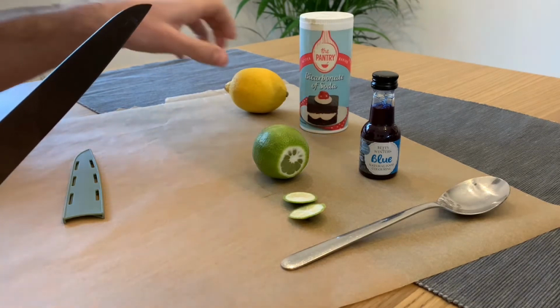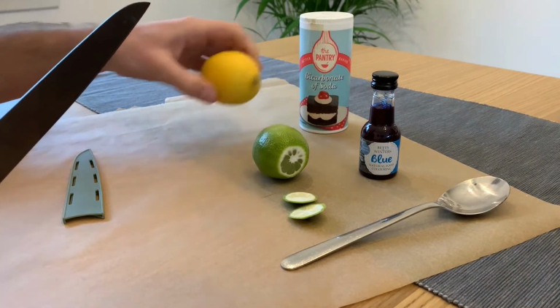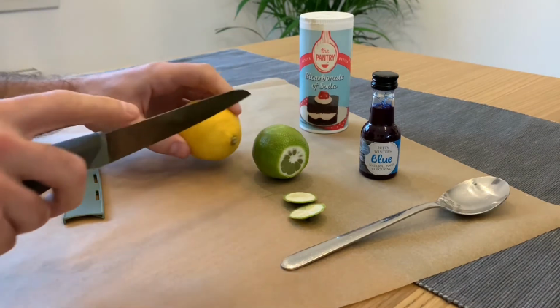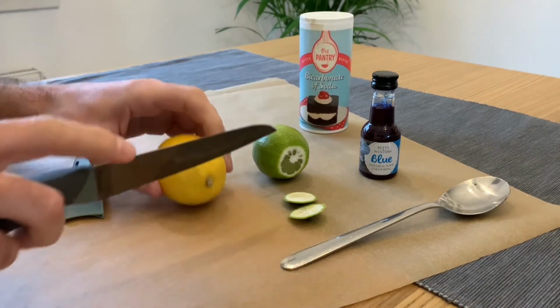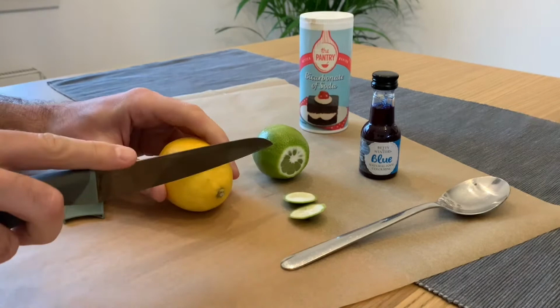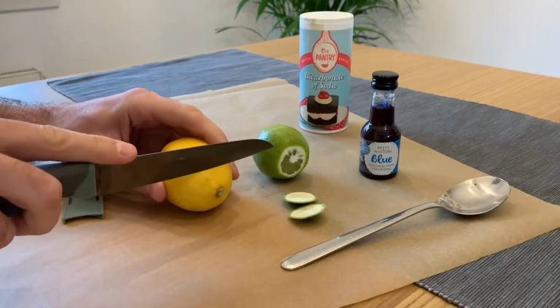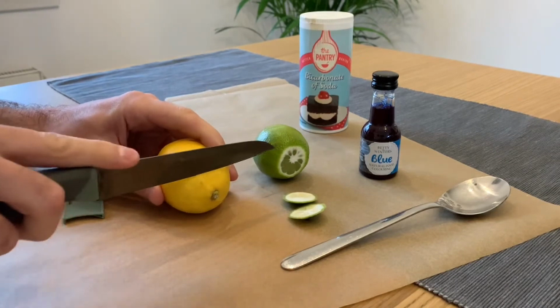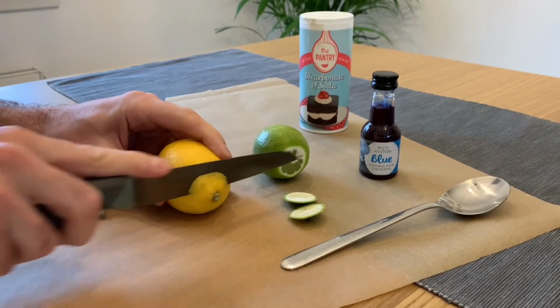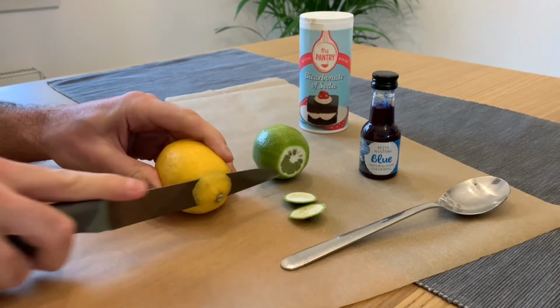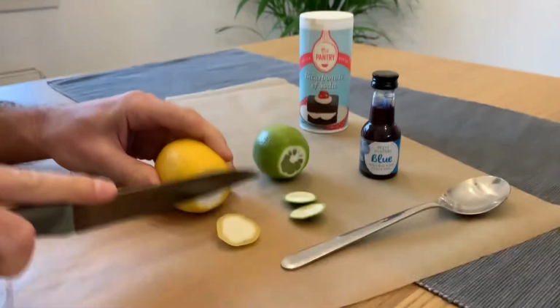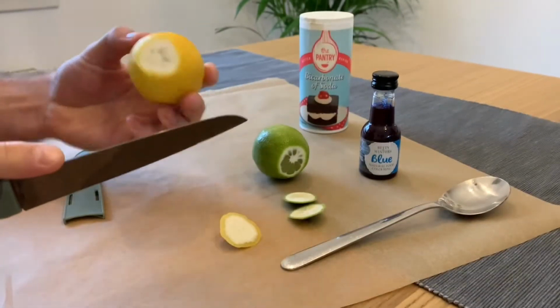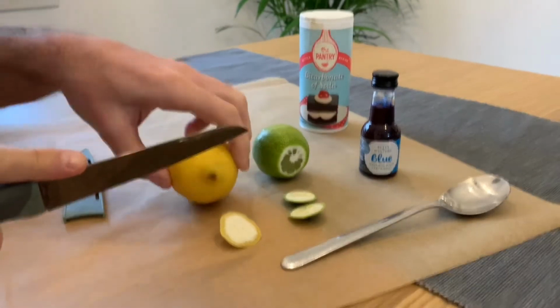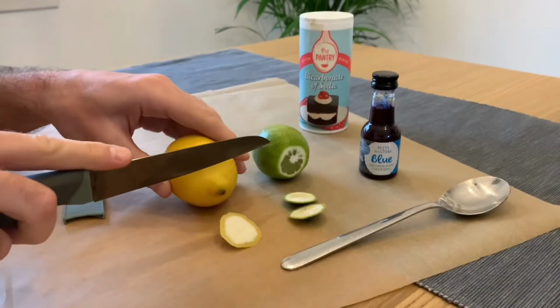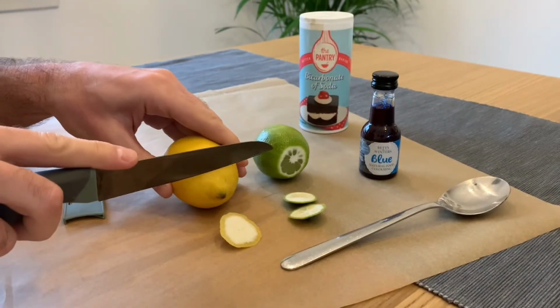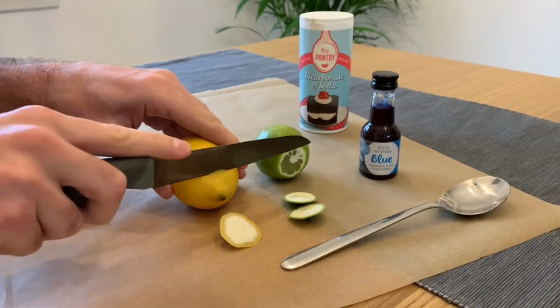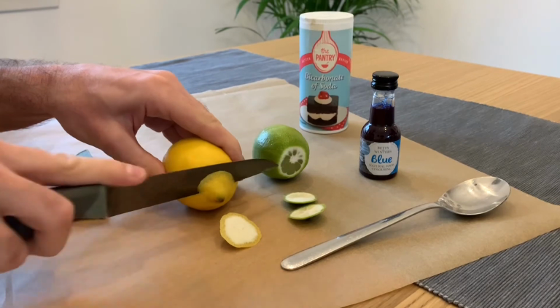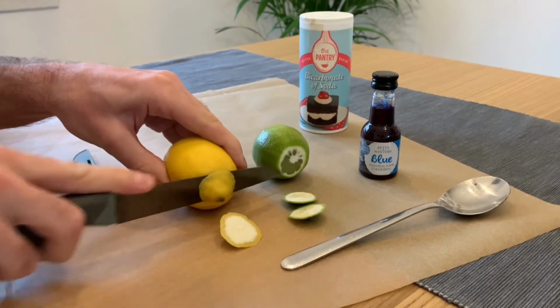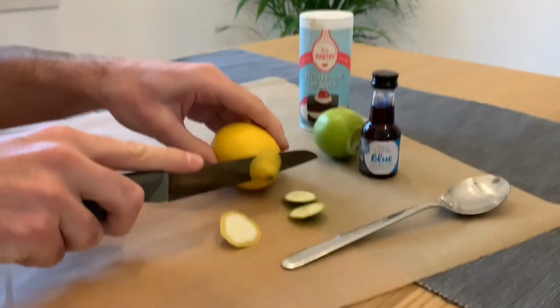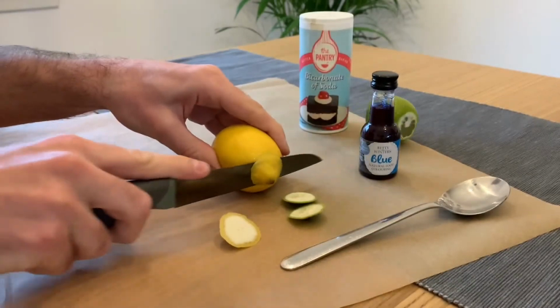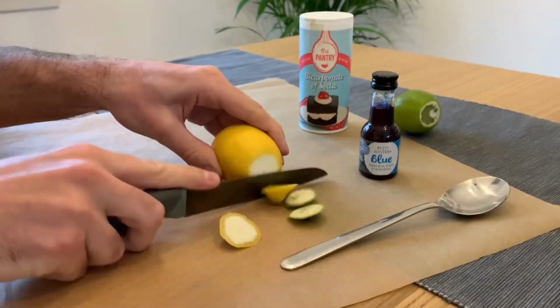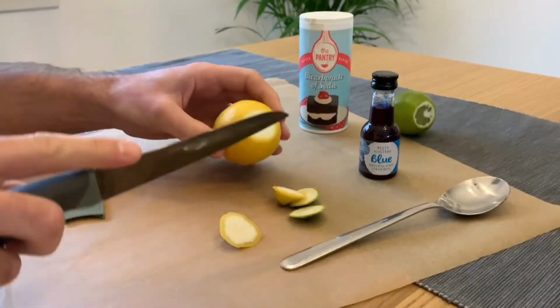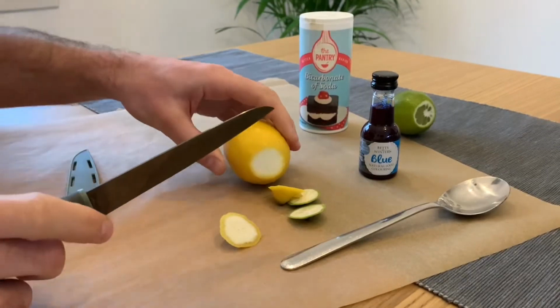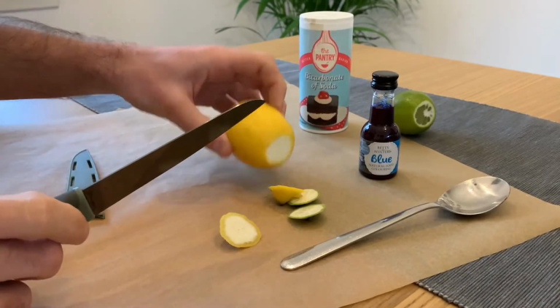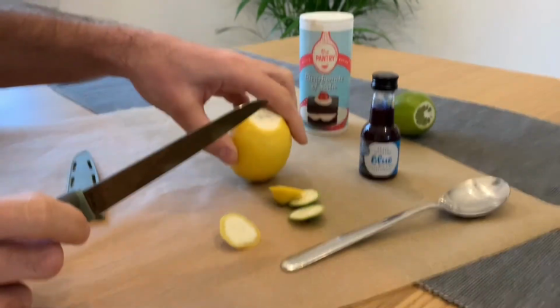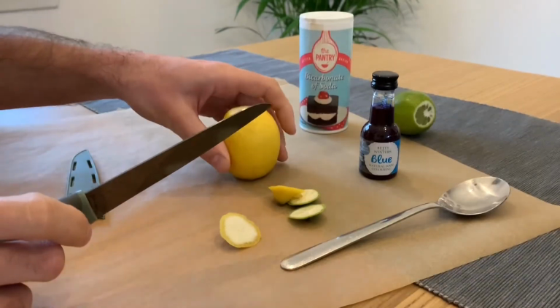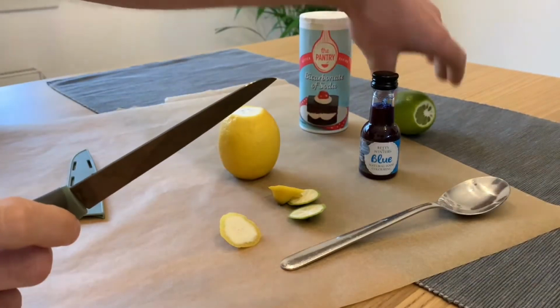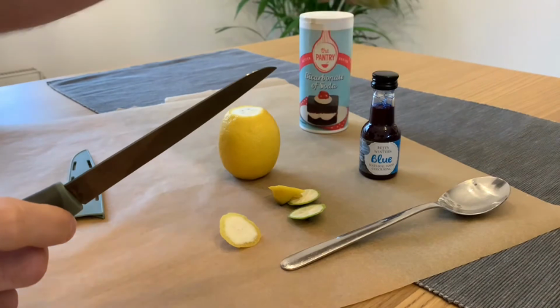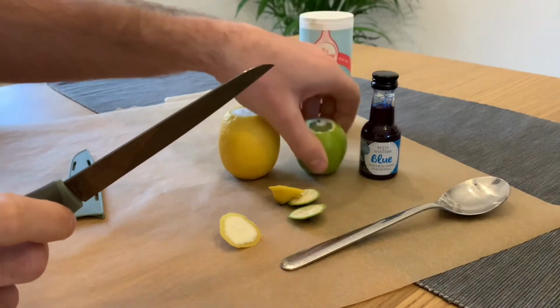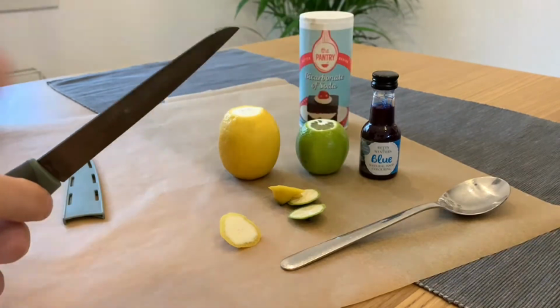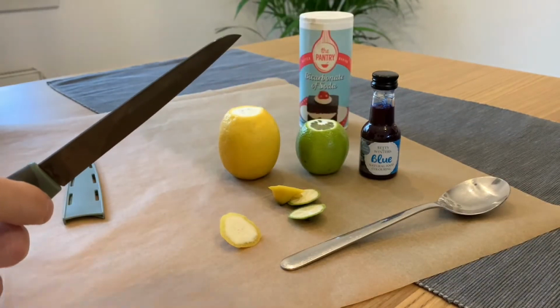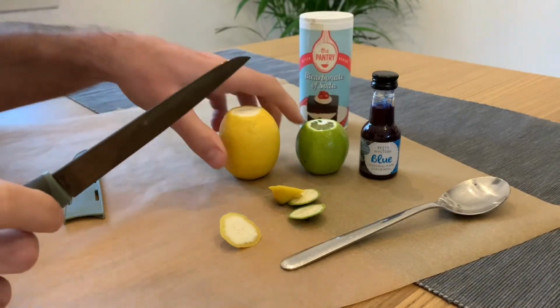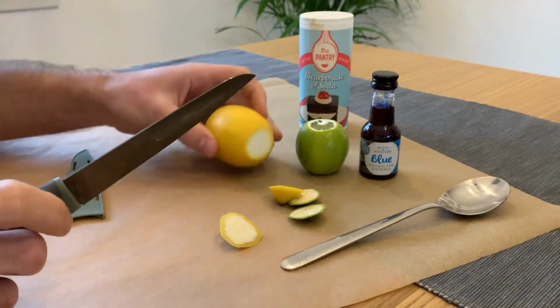But before you get started, let's quickly think about safety. You're going to be using a sharp knife to cut your lemon or lime, so please make sure you've checked with an adult before you begin. You'll also see in our video that we've used some baking paper on our table top to help with keeping things clean.